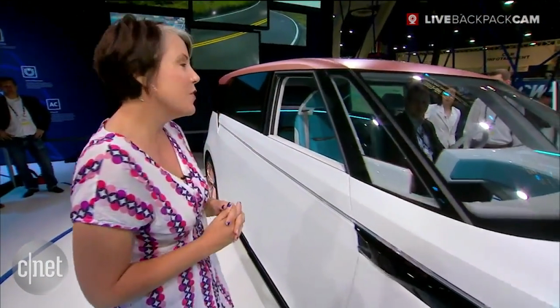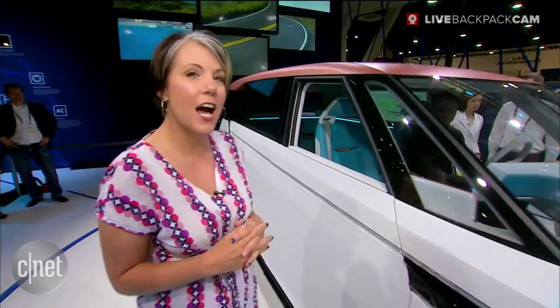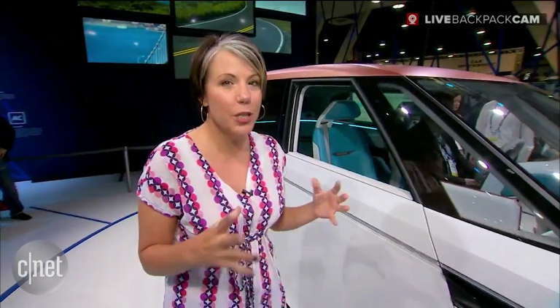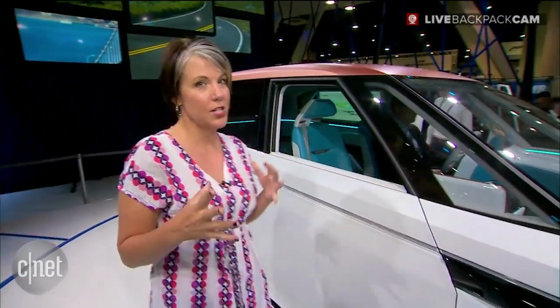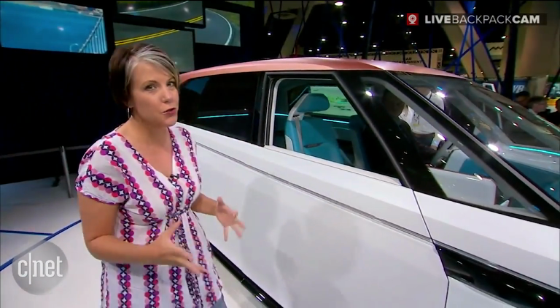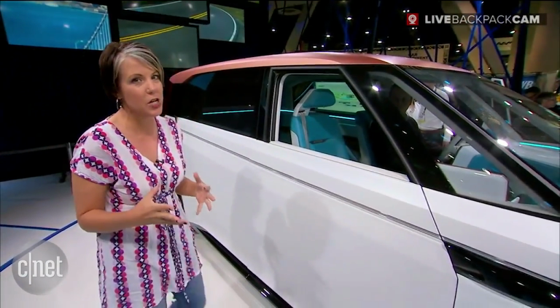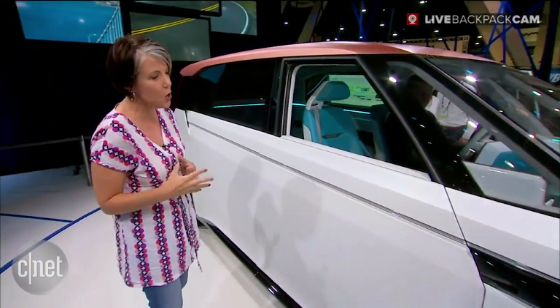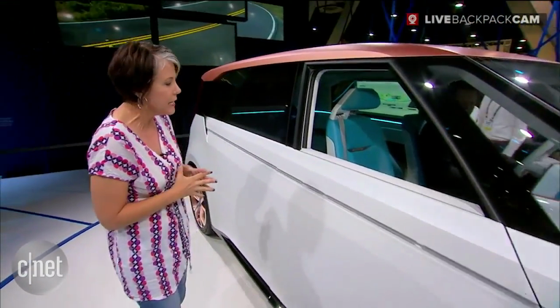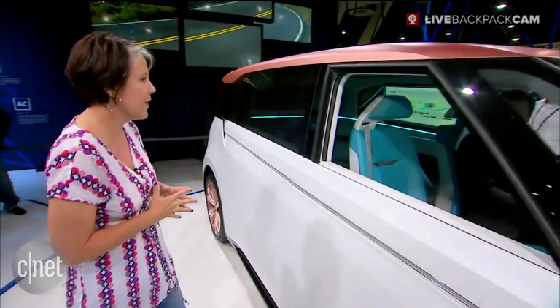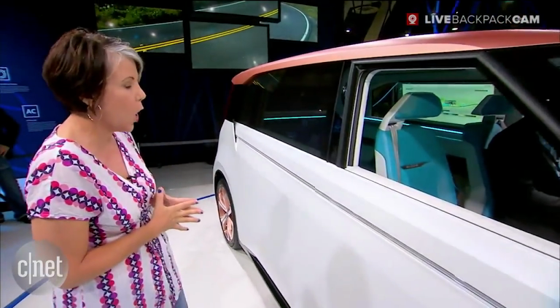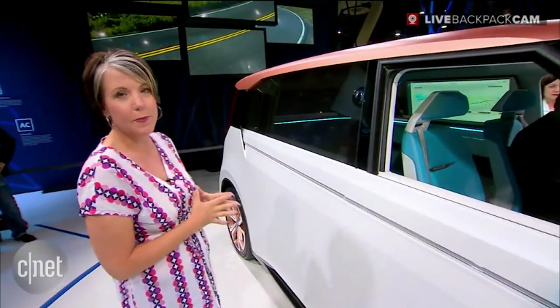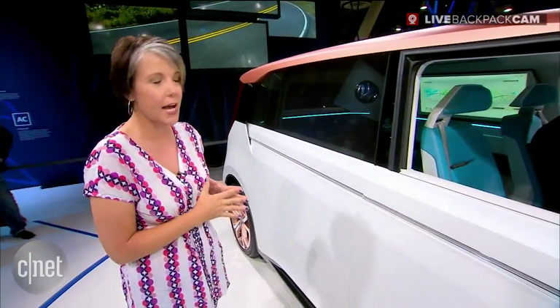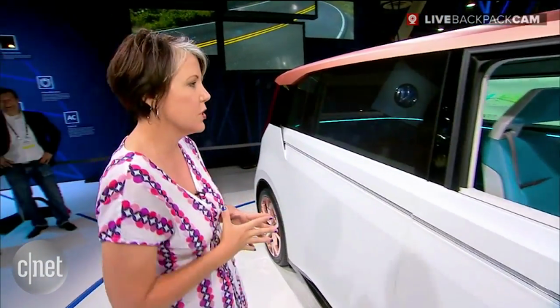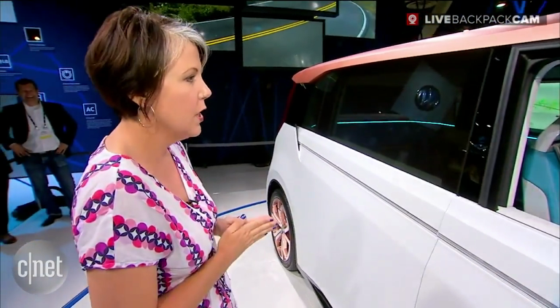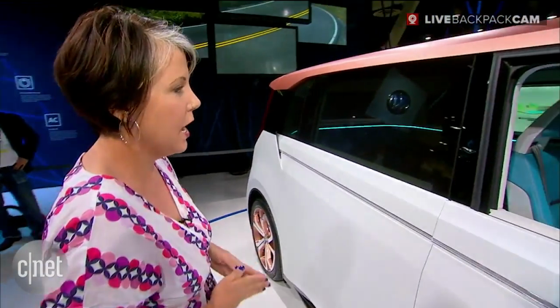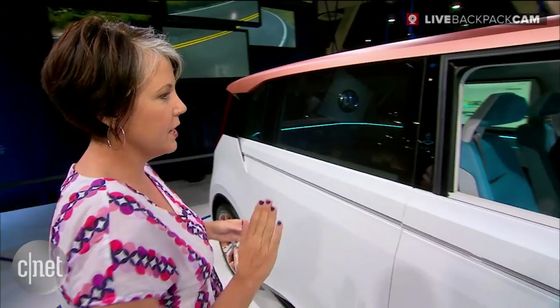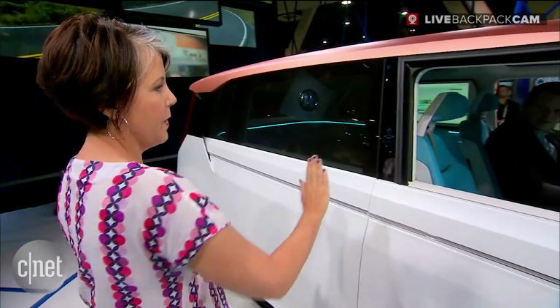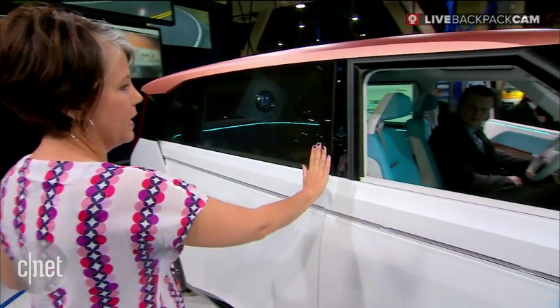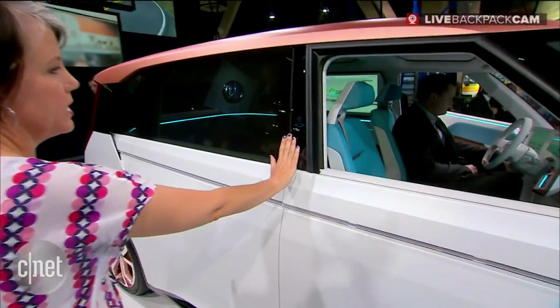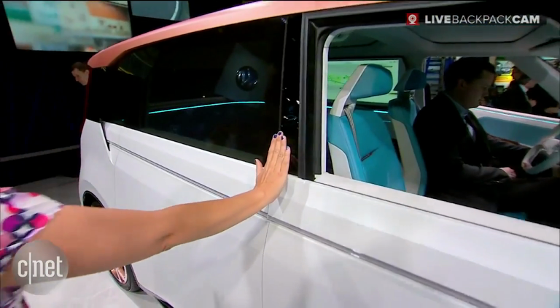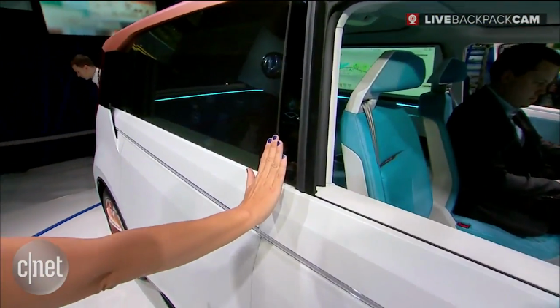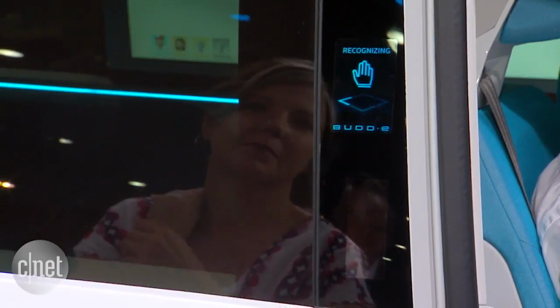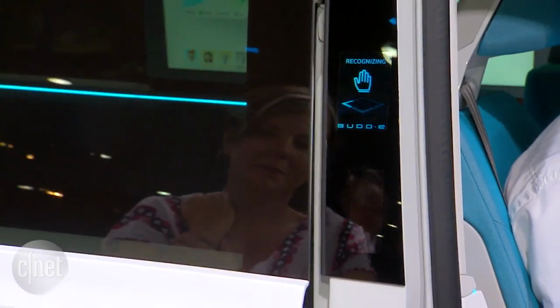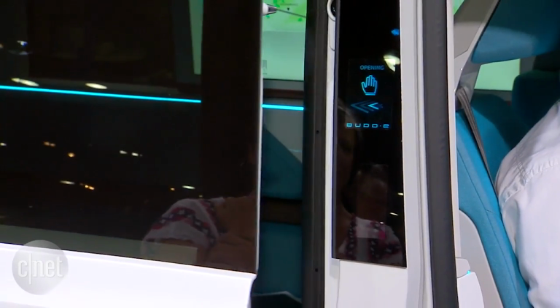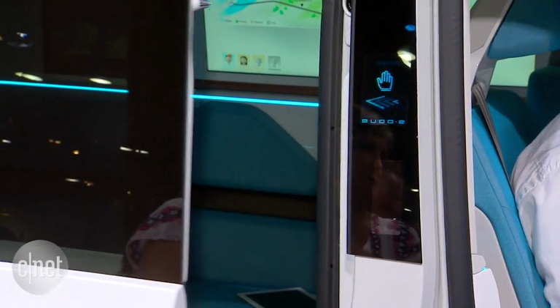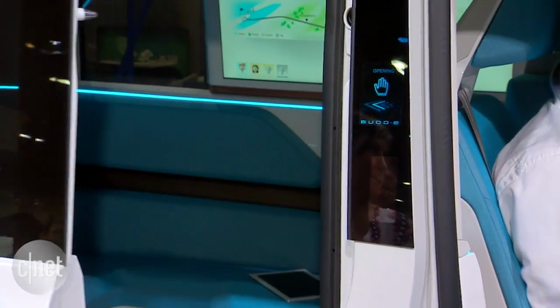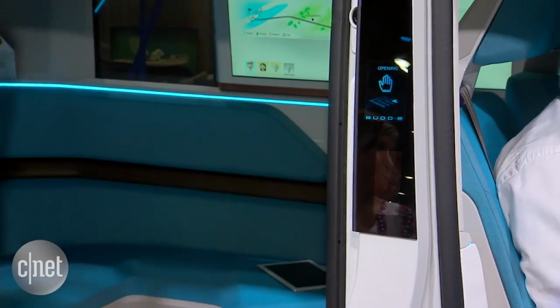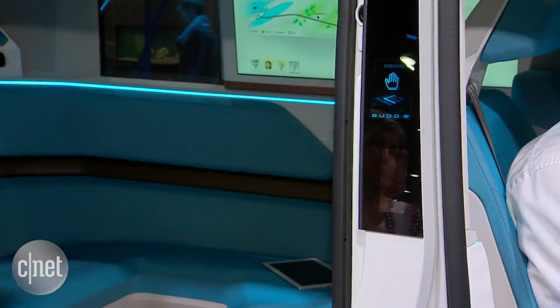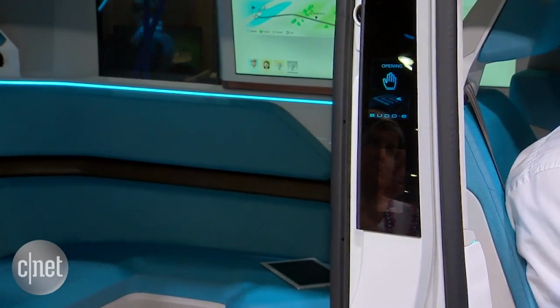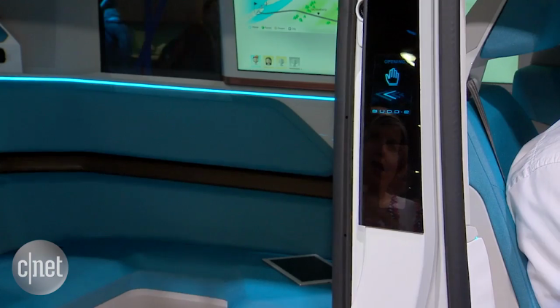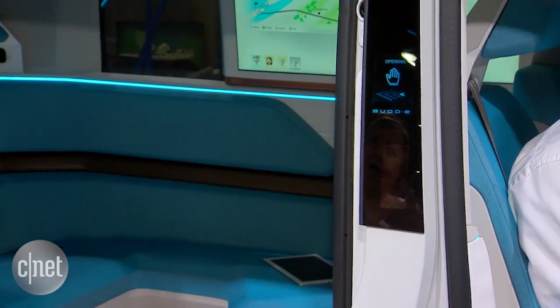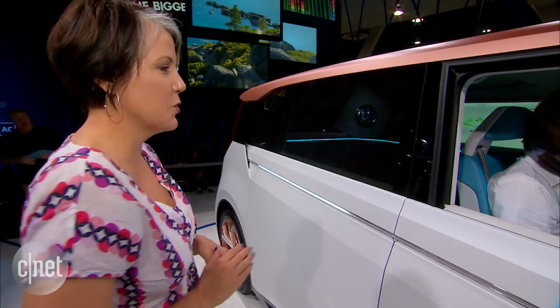There are a lot of really cool gesture controls here. Let me see if I can open up this side door. I'm just going to put my hand right here and do that. Oh my god, look at that — it opened up! That's so cool! You can even open up this door.